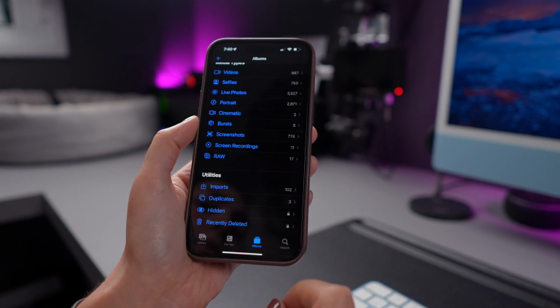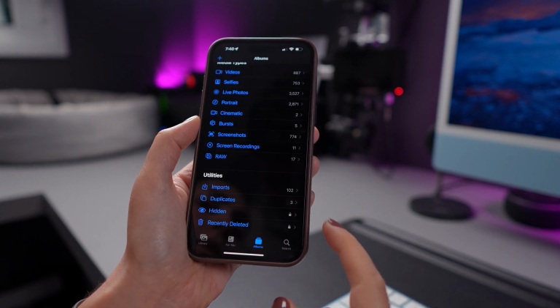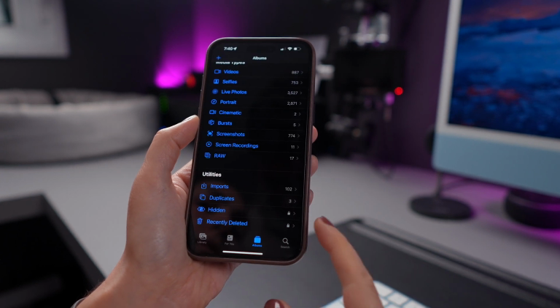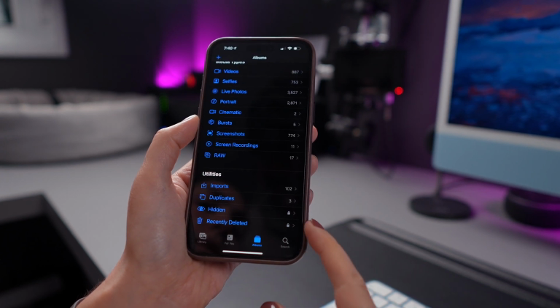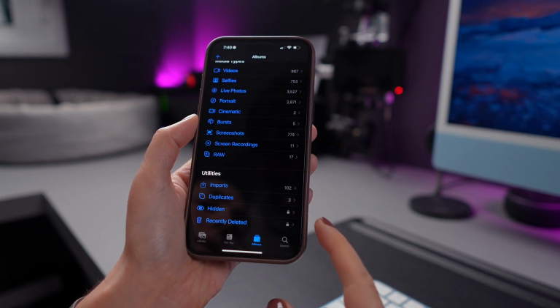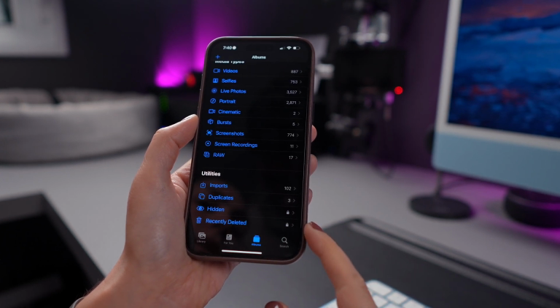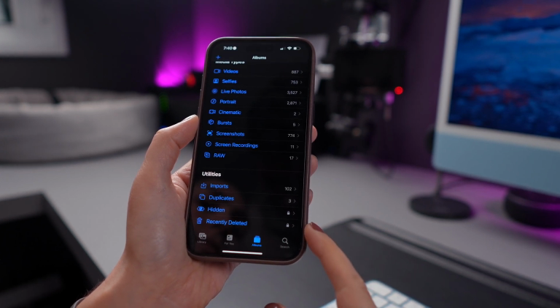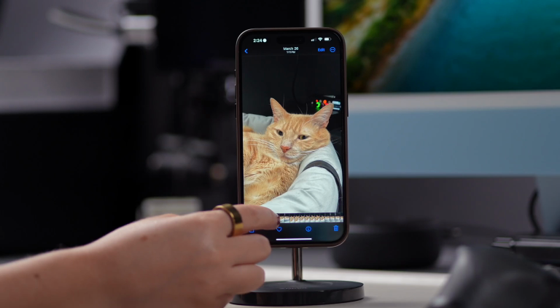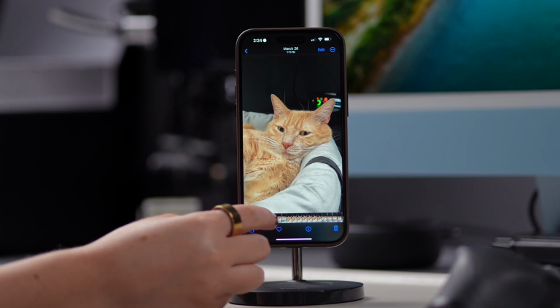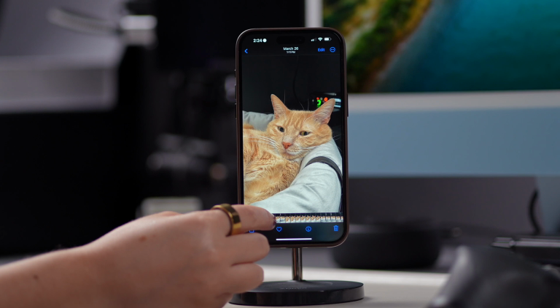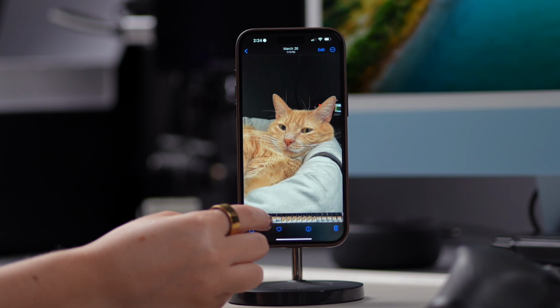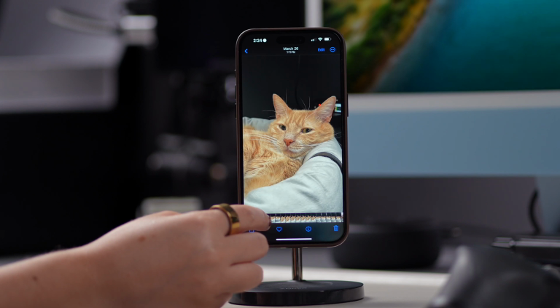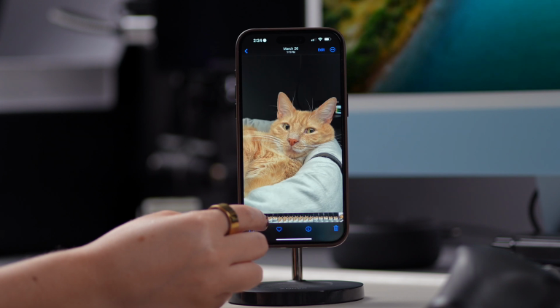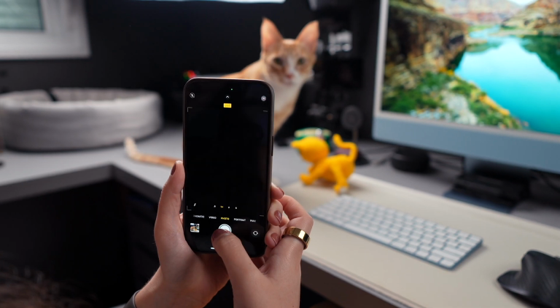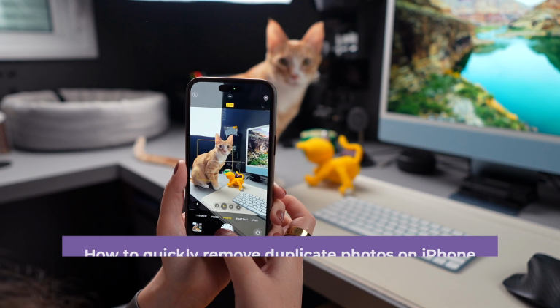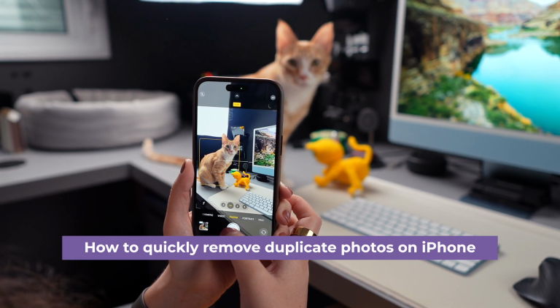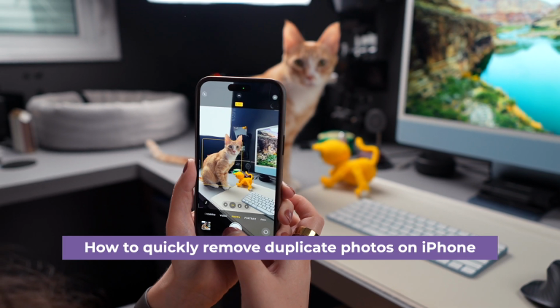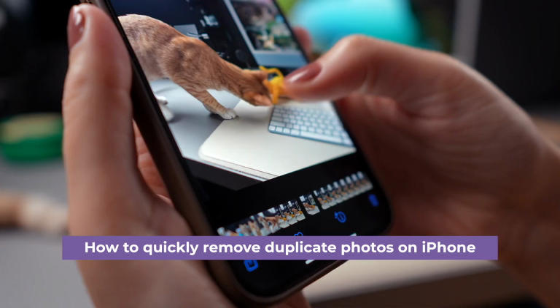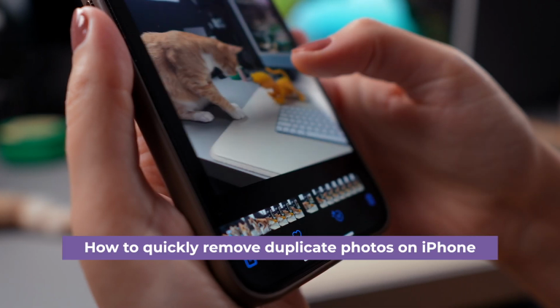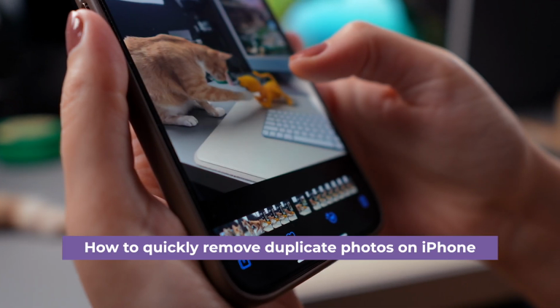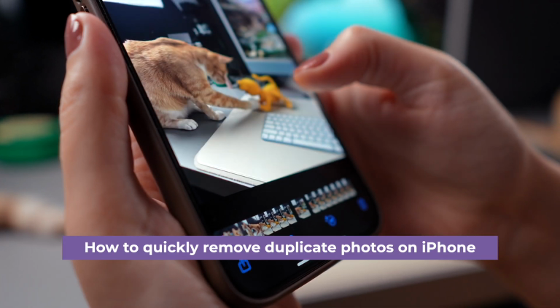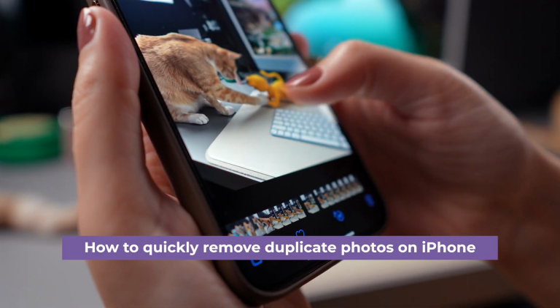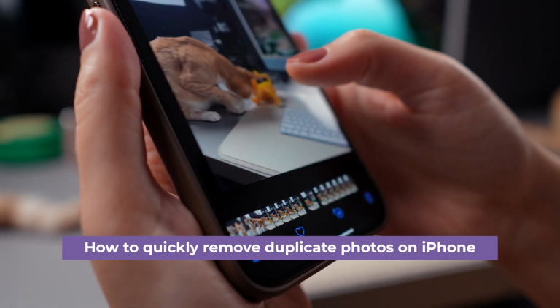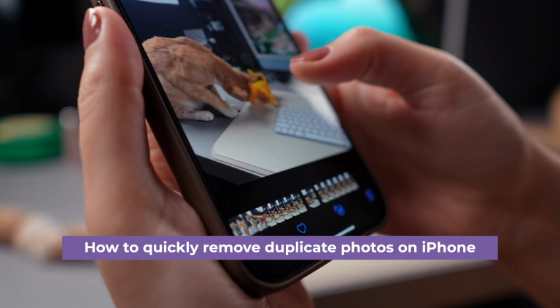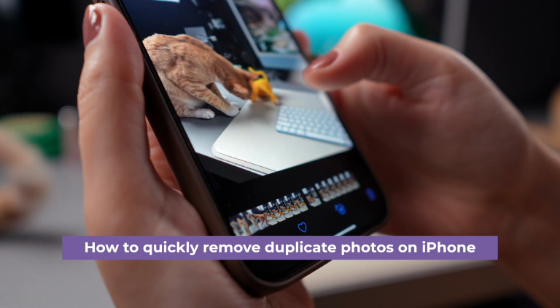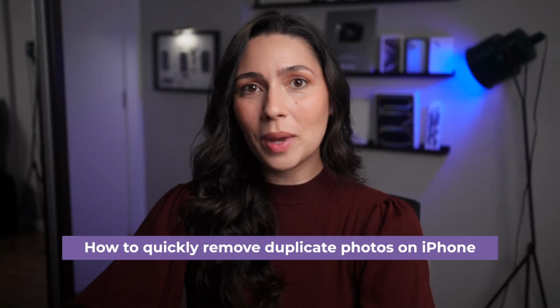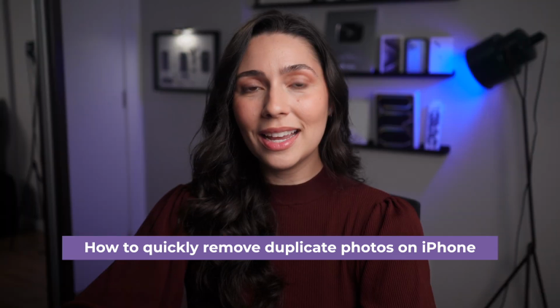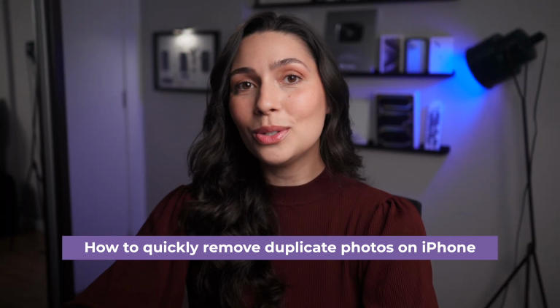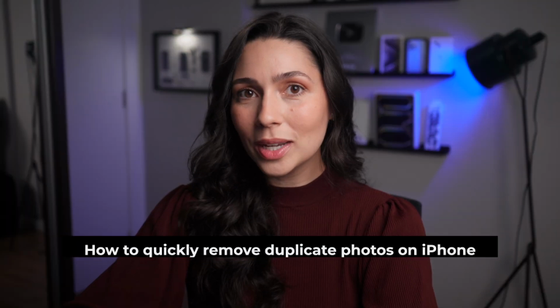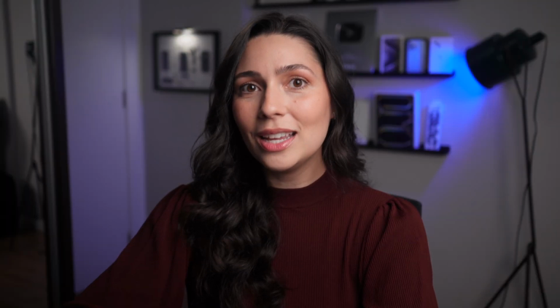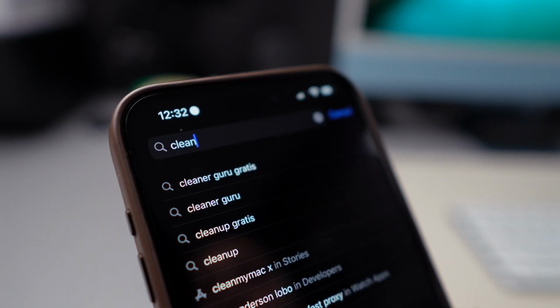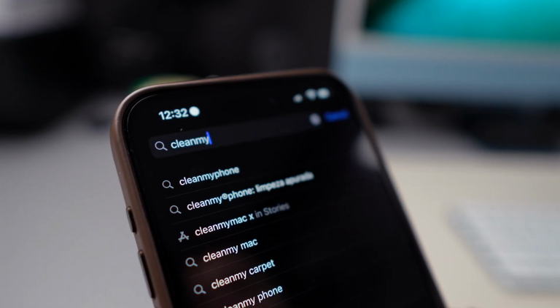Also, I have tons of similar photos in my camera roll, and that takes up a lot of space. So you can delete duplicate and similar photos to free up space, and you can do this quickly using CleanMyPhone.